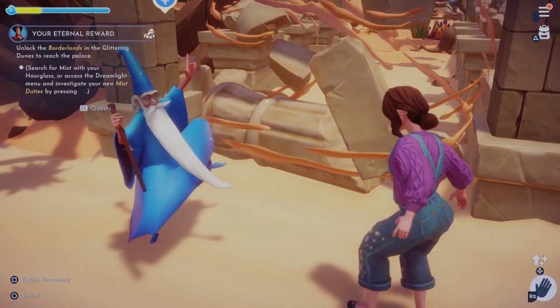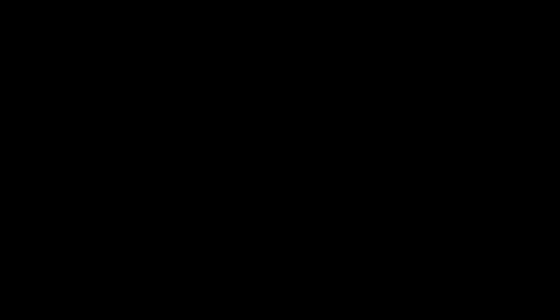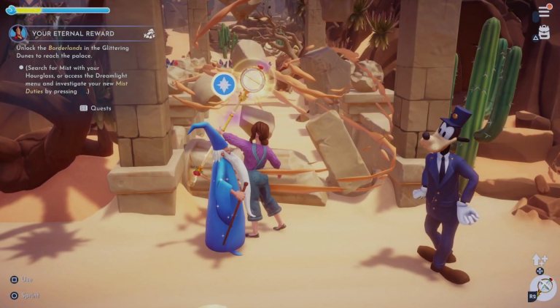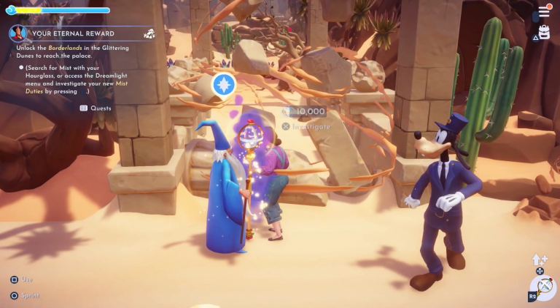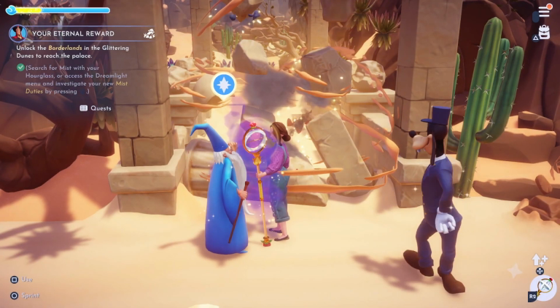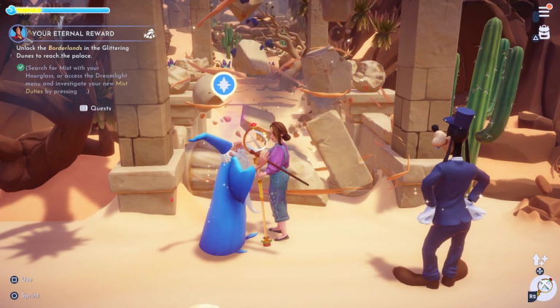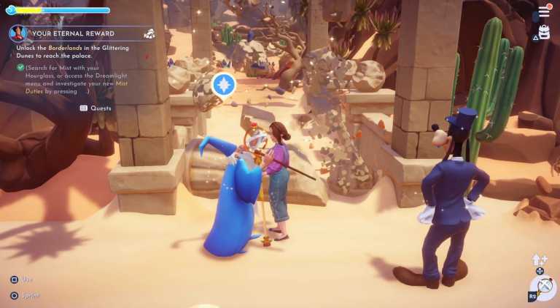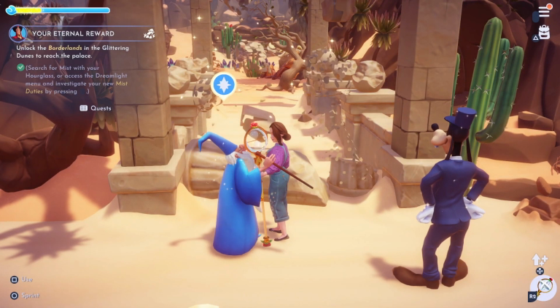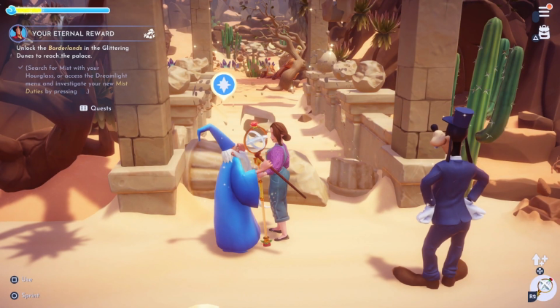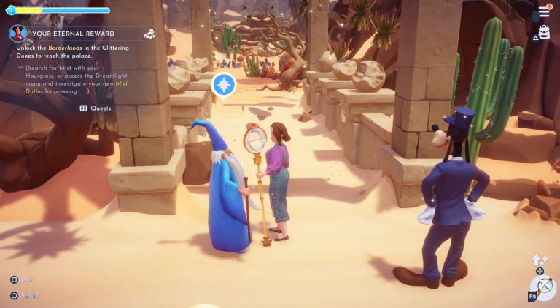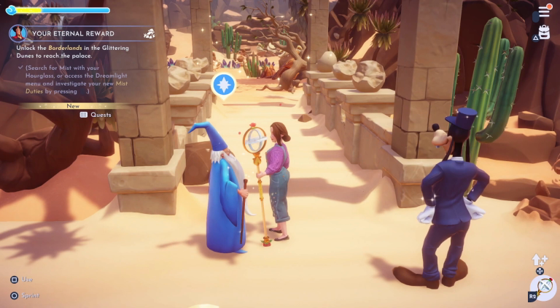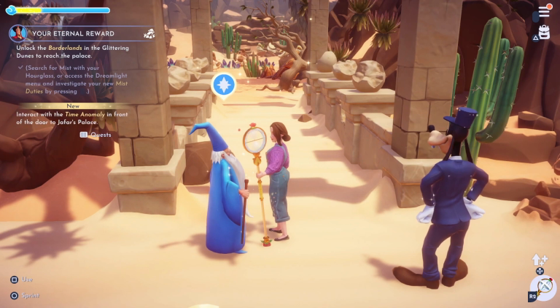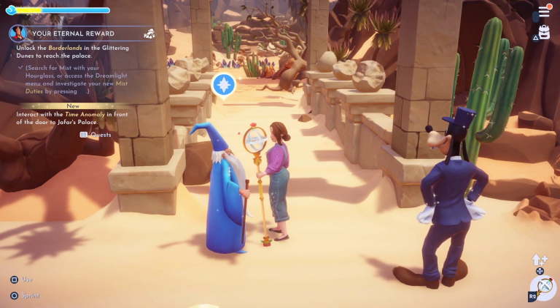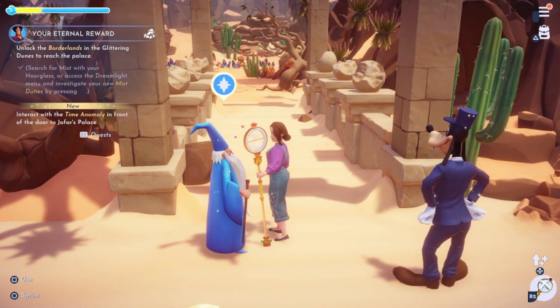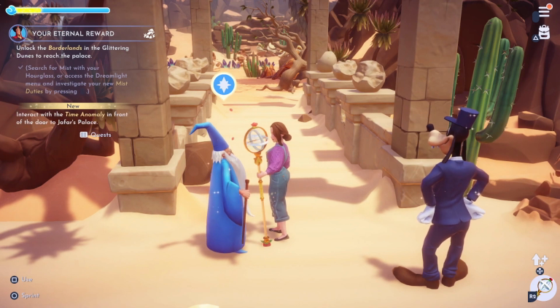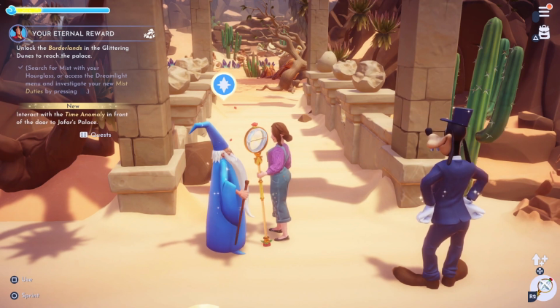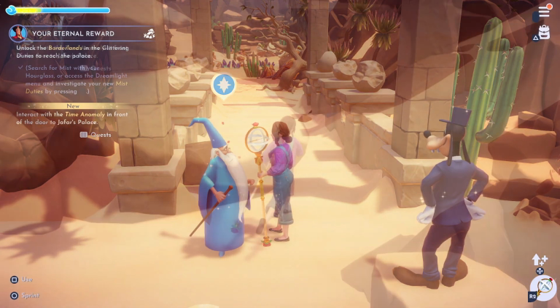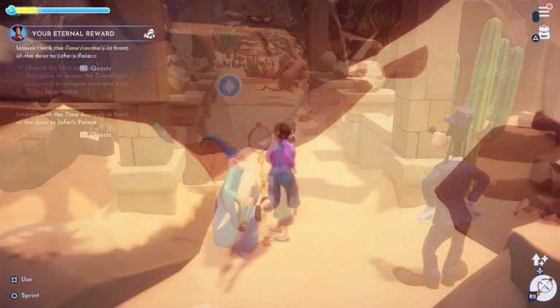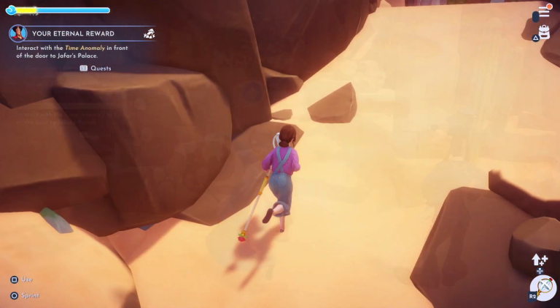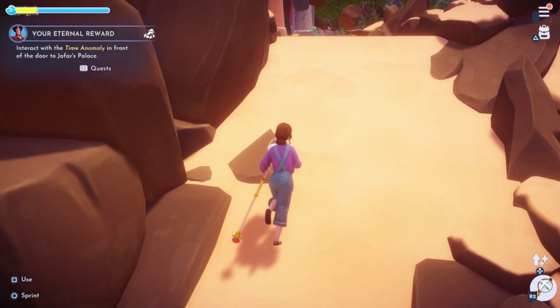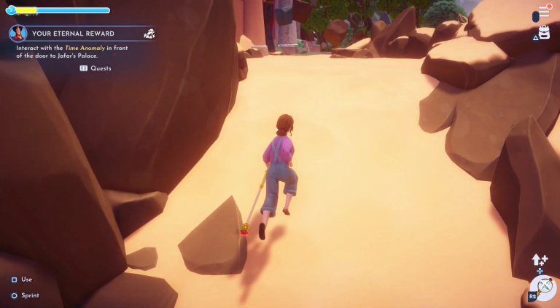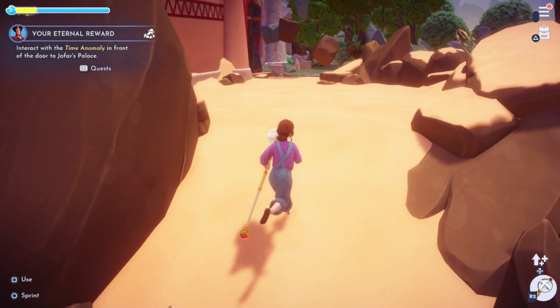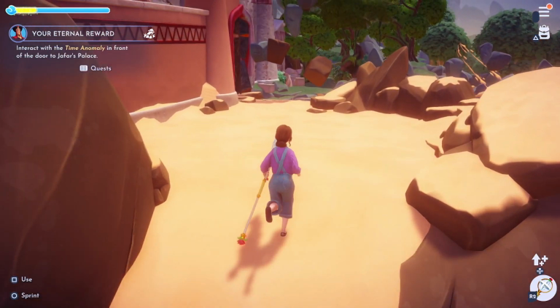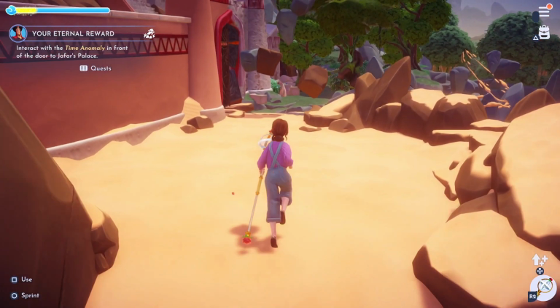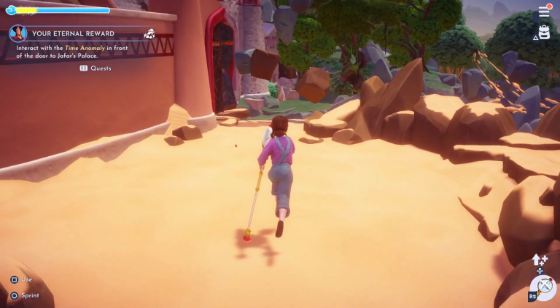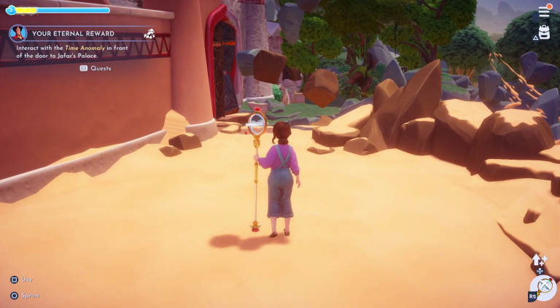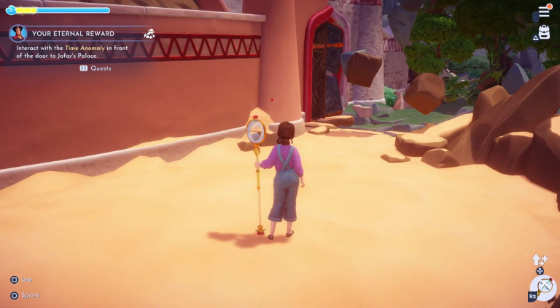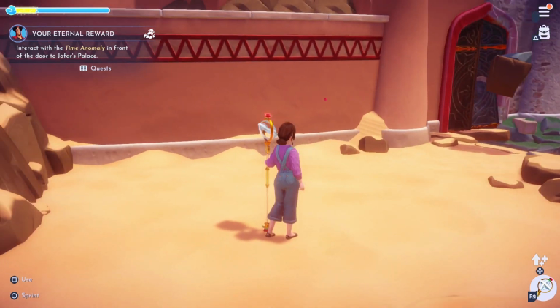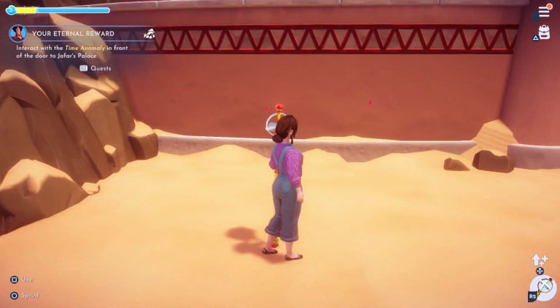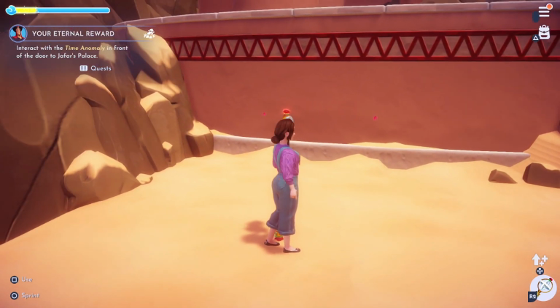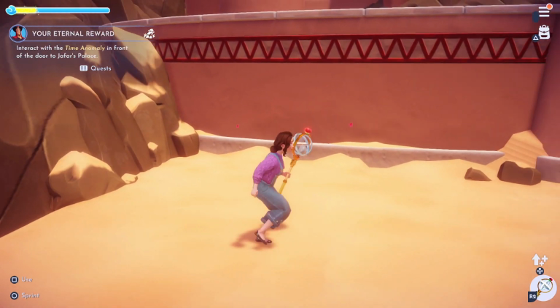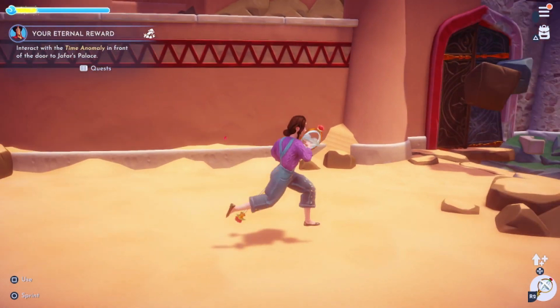Now that we have unlocked the Borderlands, we will need to clear a path until we find the ramp that leads up to Jafar's Palace. Once you have reached the top, use your Hourglass to restore the entrance to the Palace.